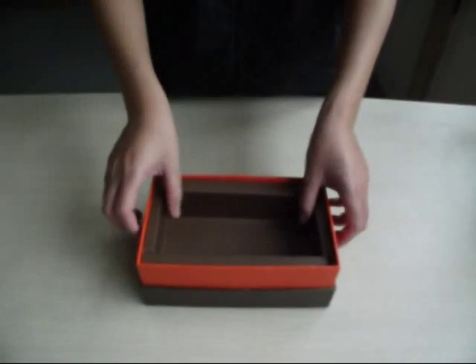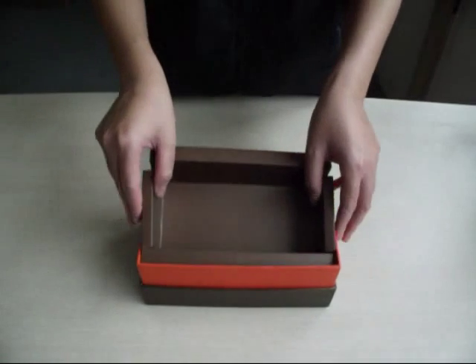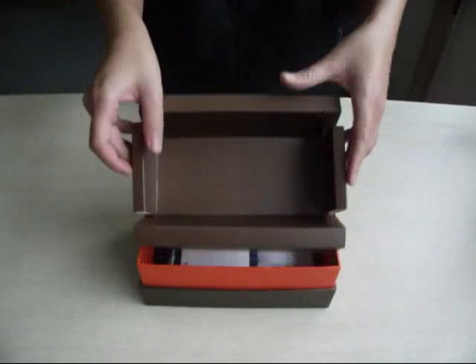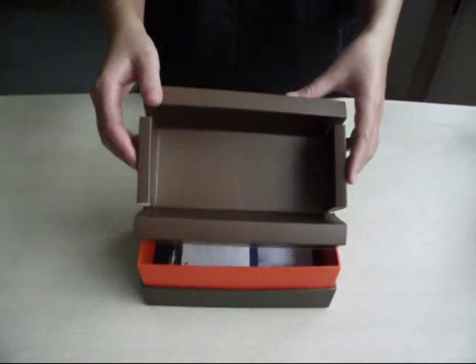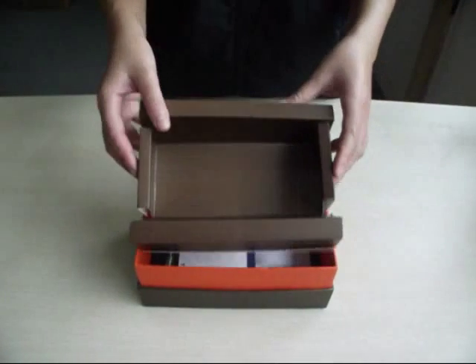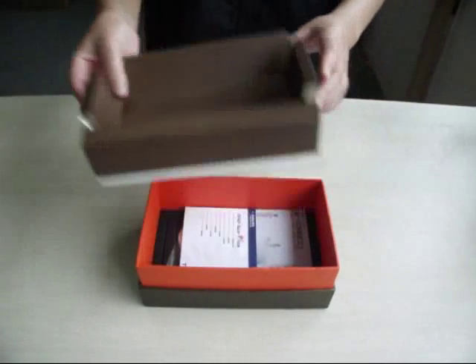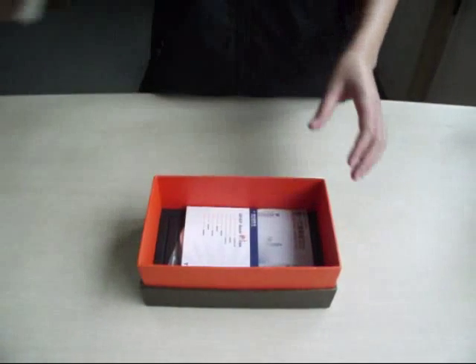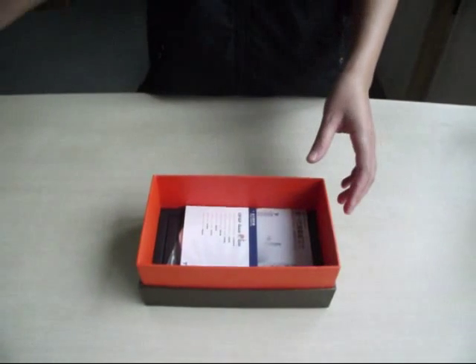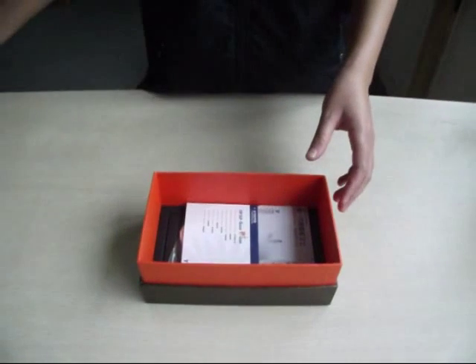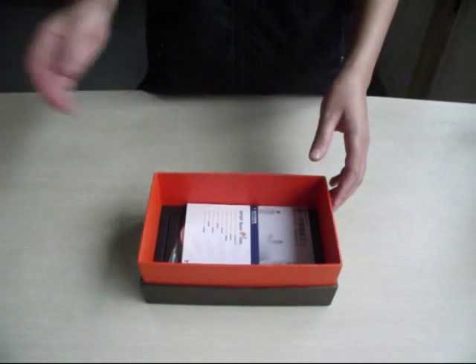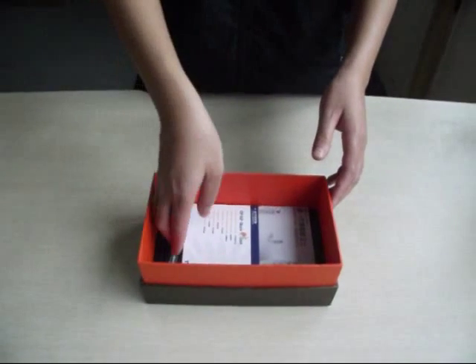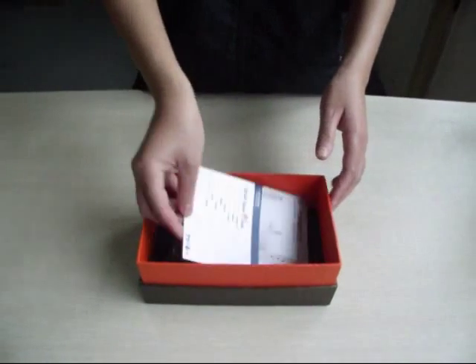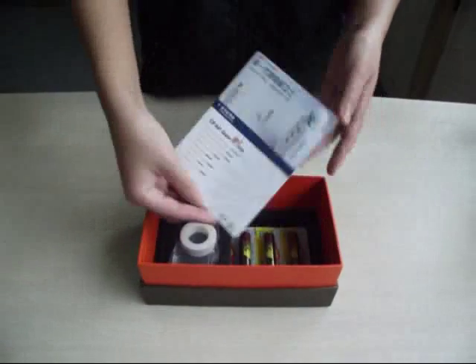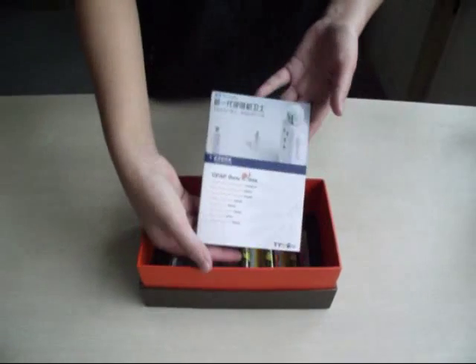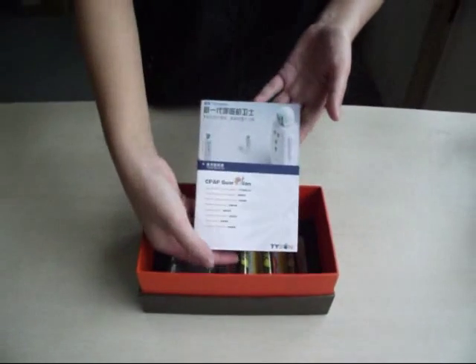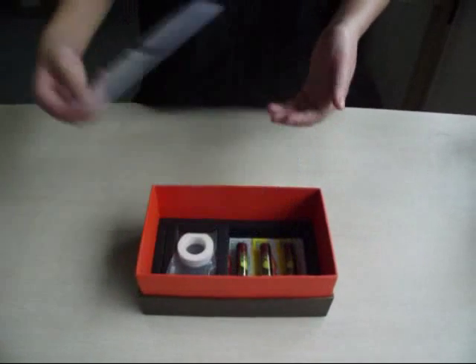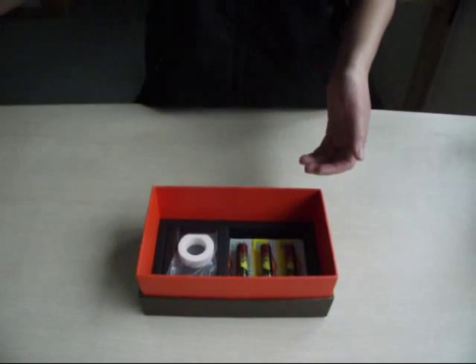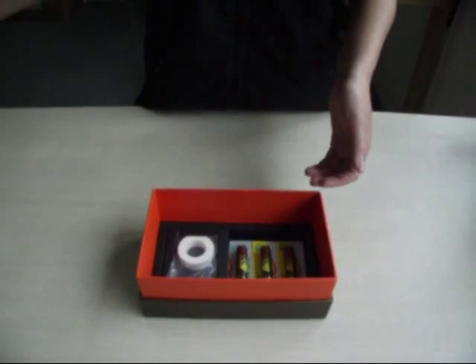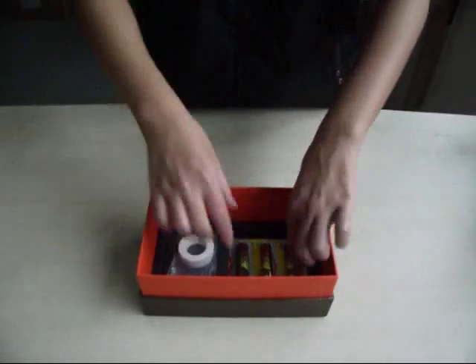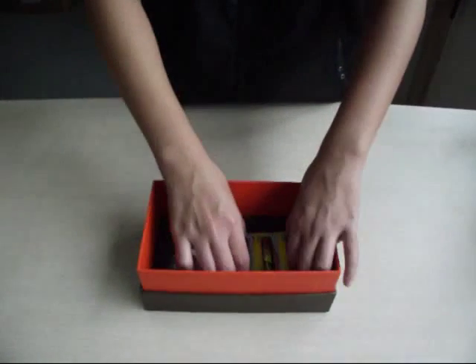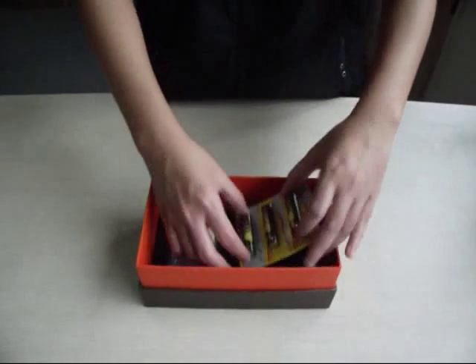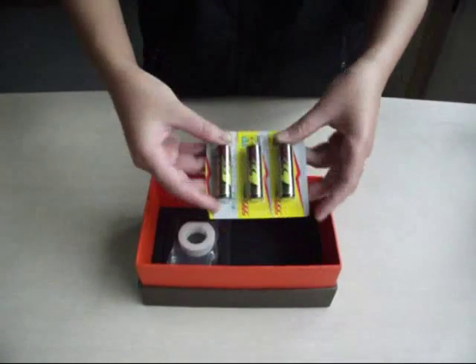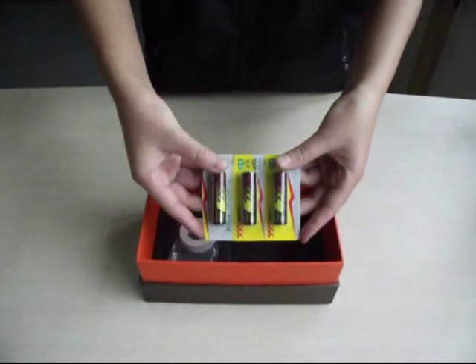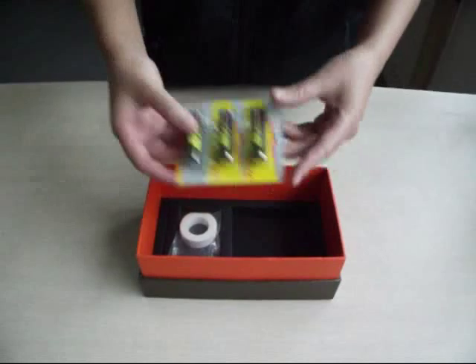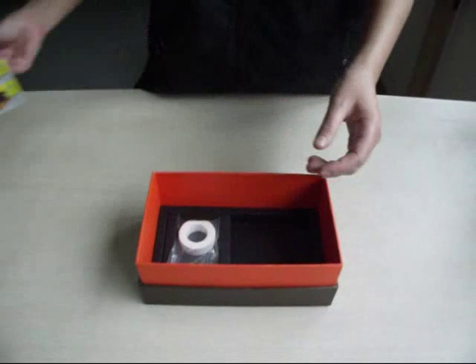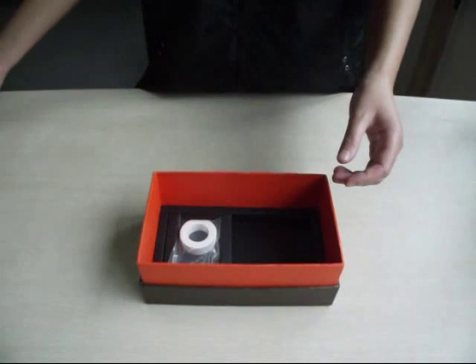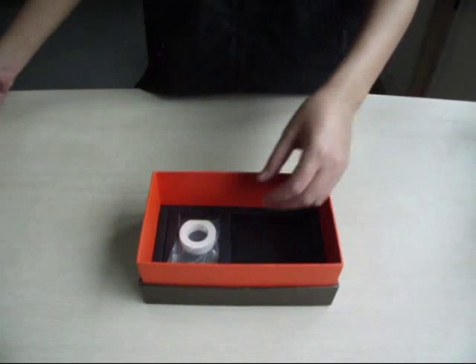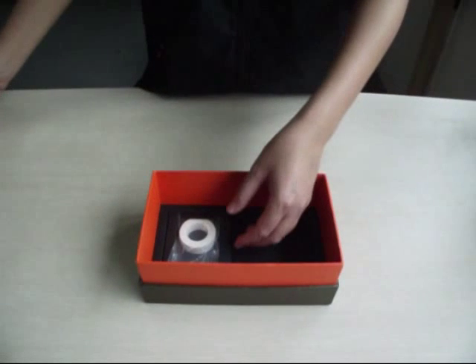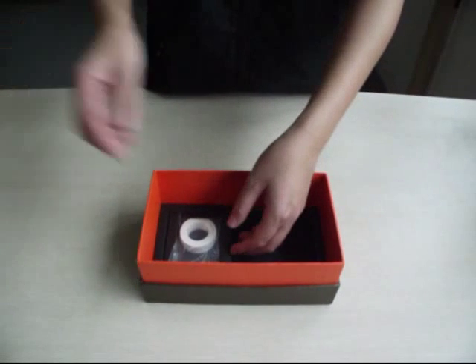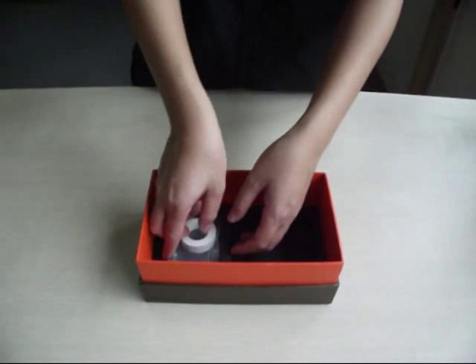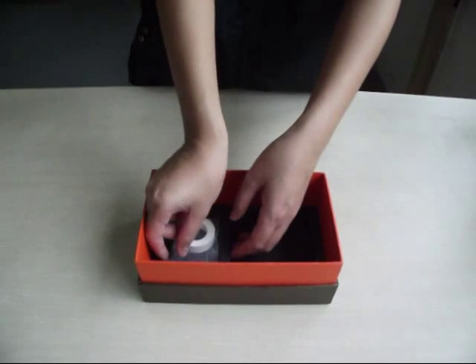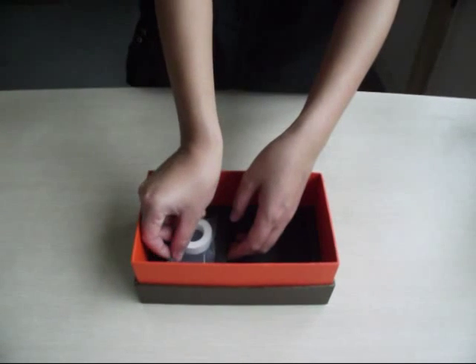Then open the interior. Take out the user manual, 3 AA batteries, and one adhesive type.